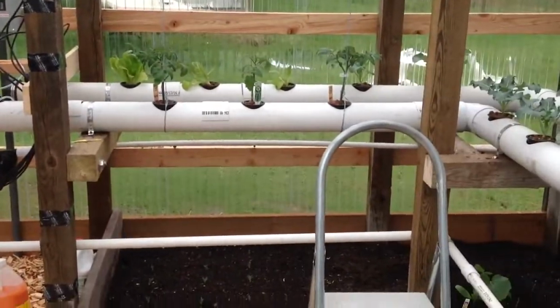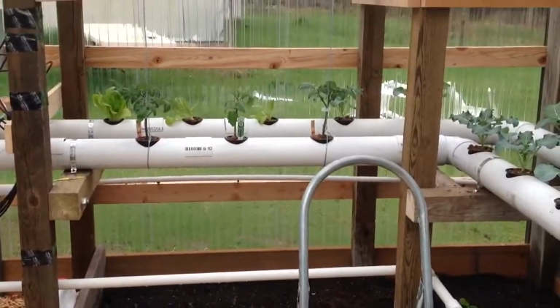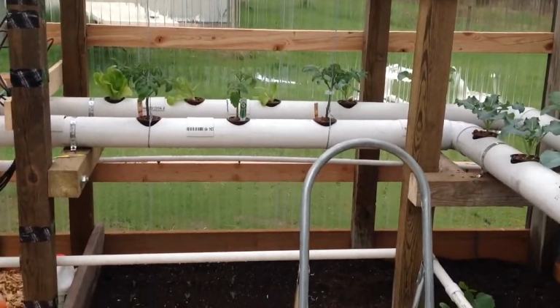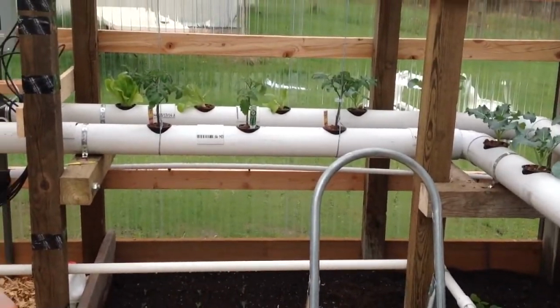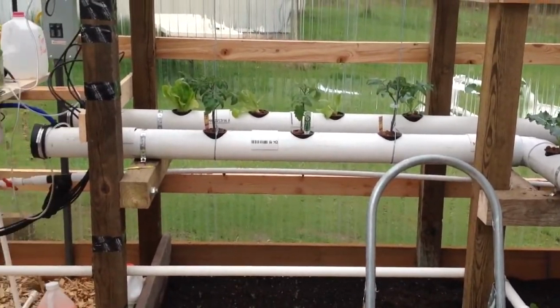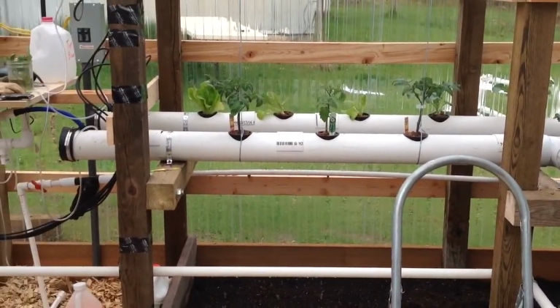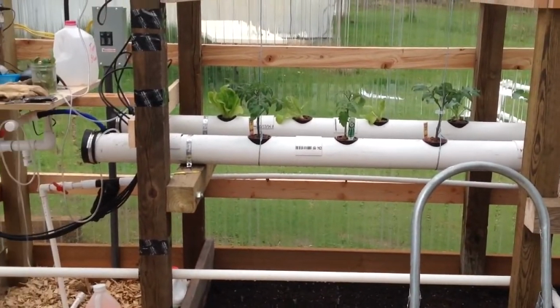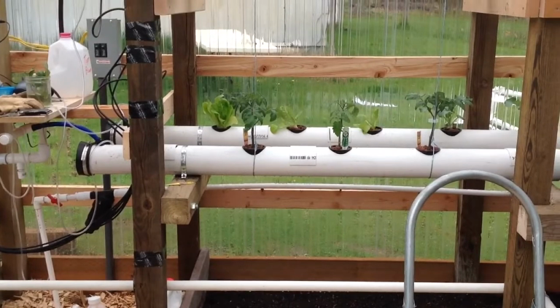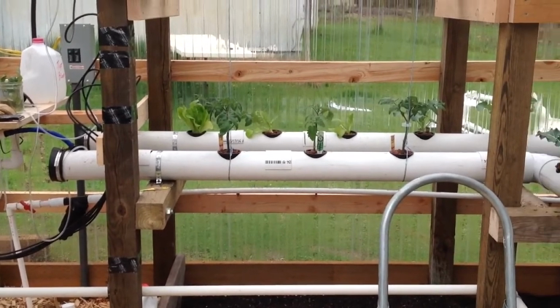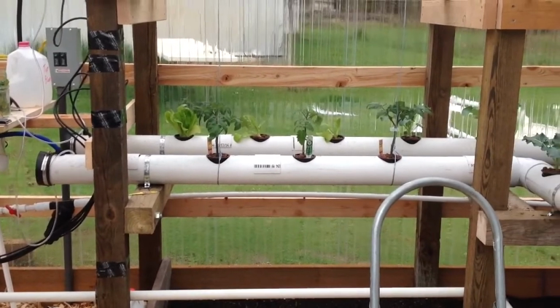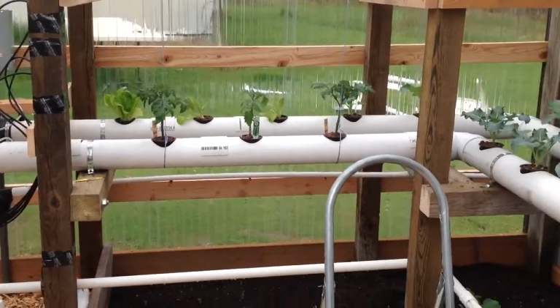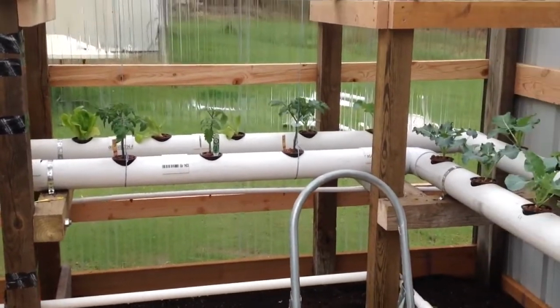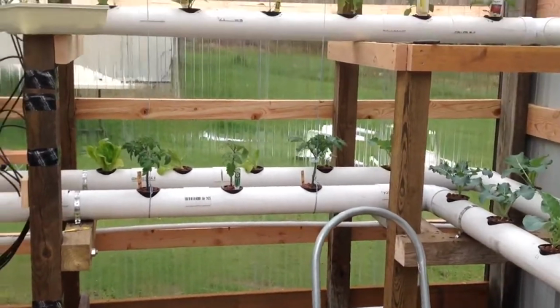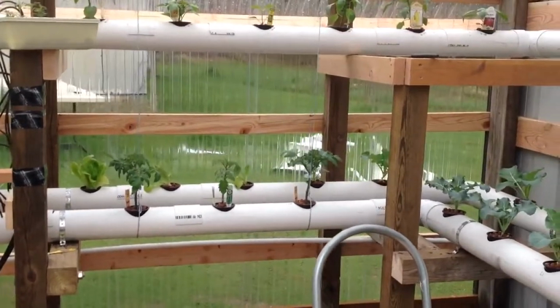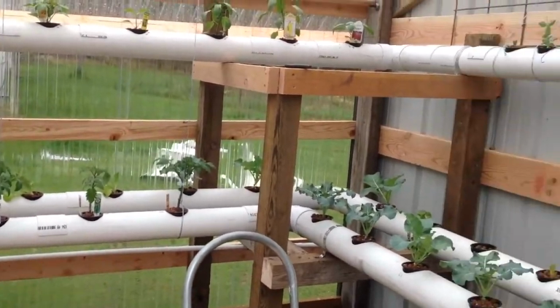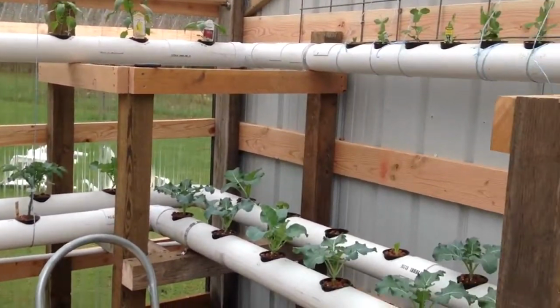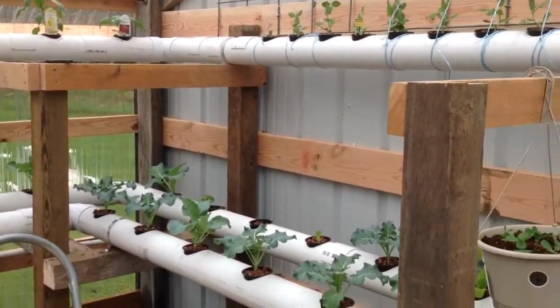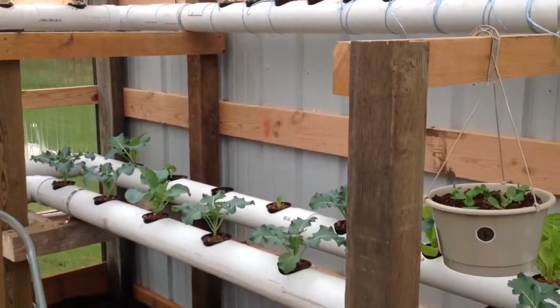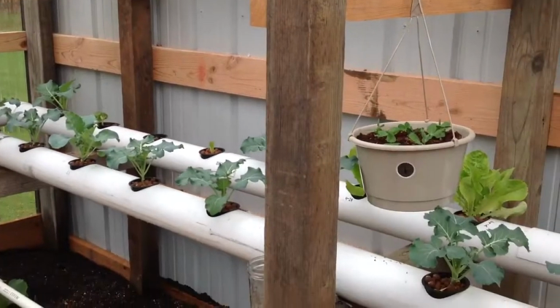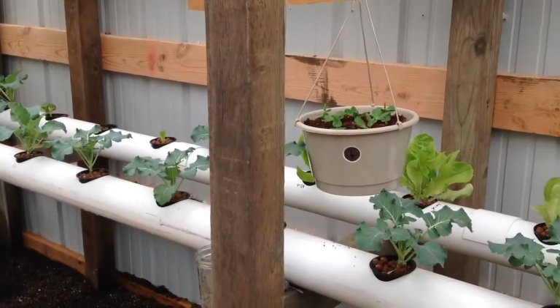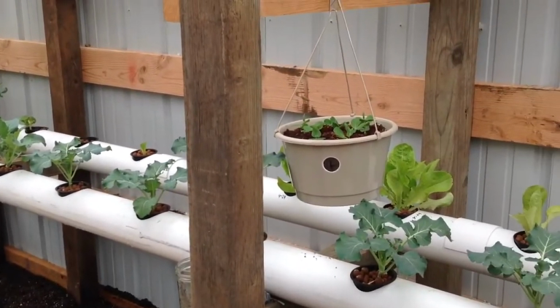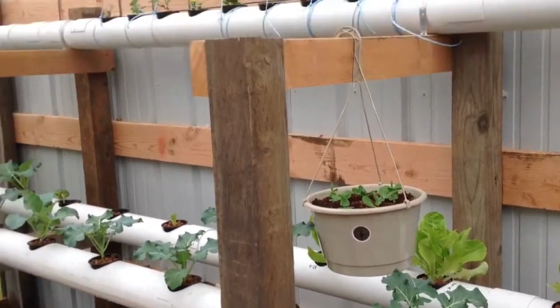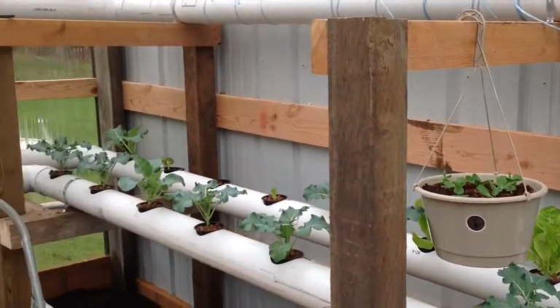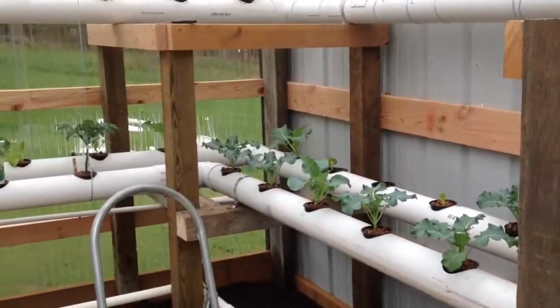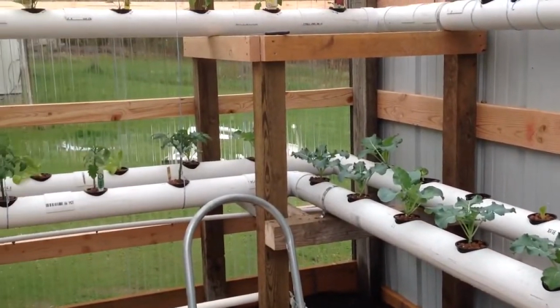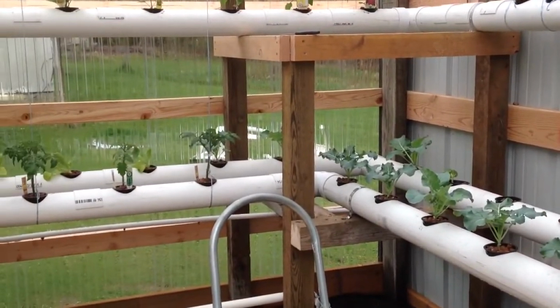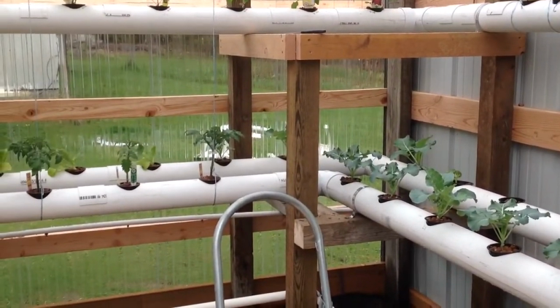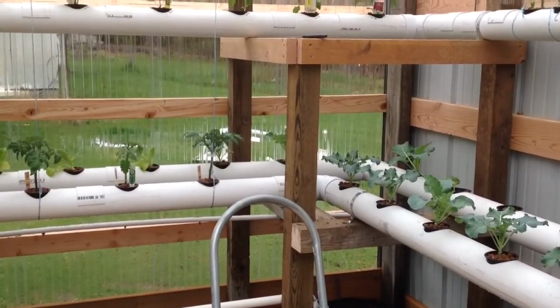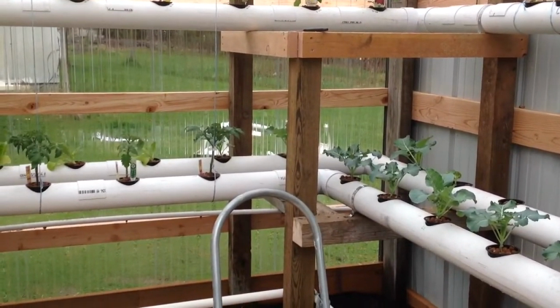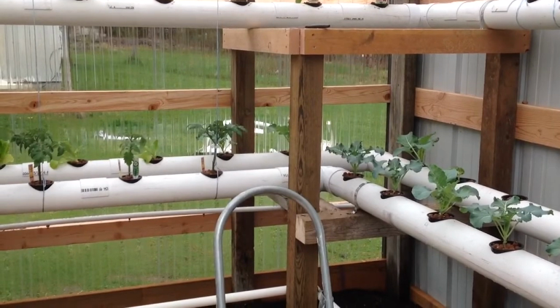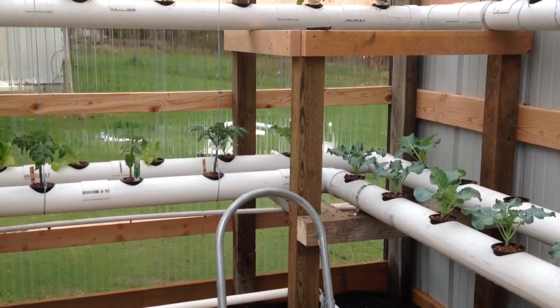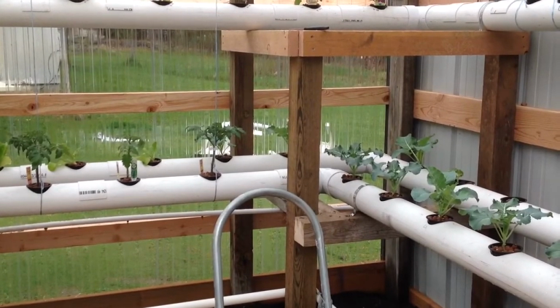All new nutrients in here today. I'll let it run for seven days and change it out next Sunday. Everything's looking good. We'll do another update next weekend. Thanks for watching. Mike Knopp here. Bye.